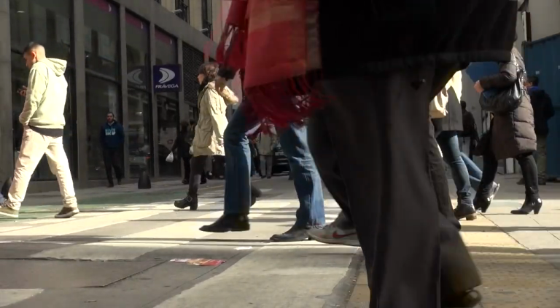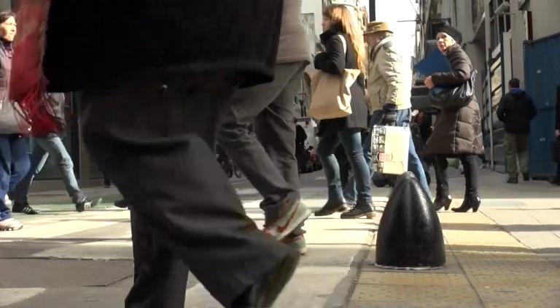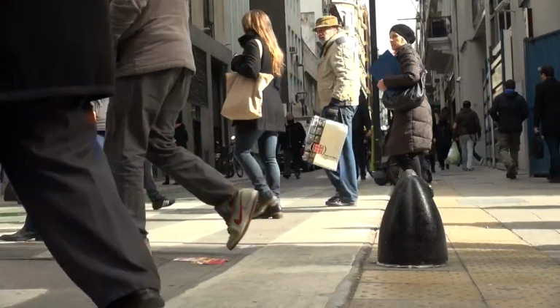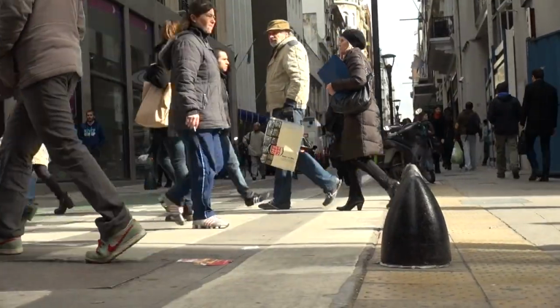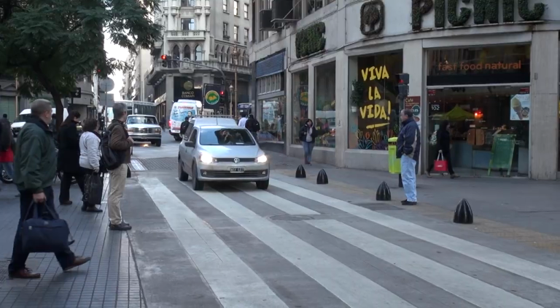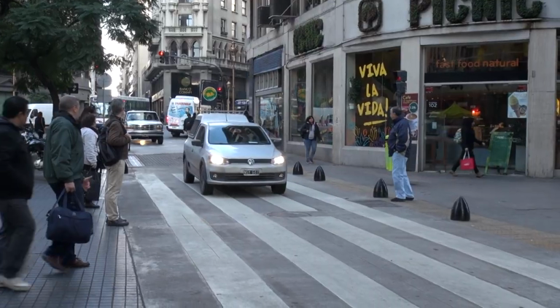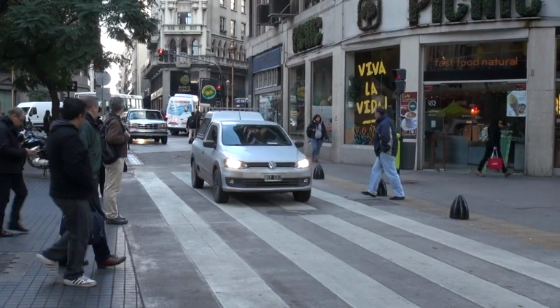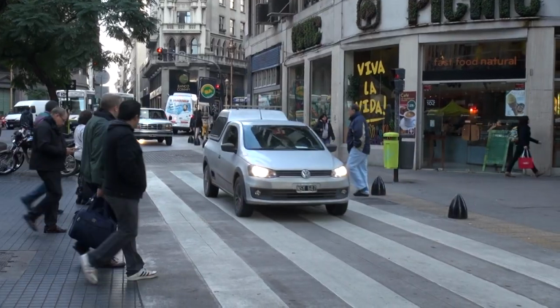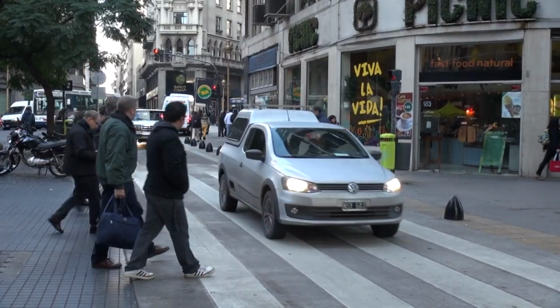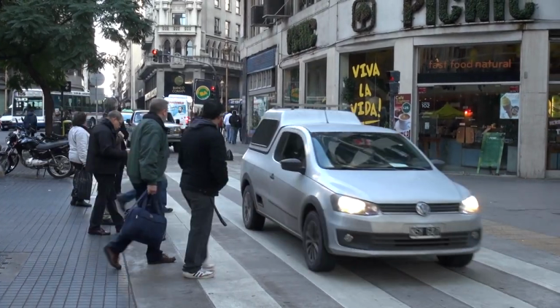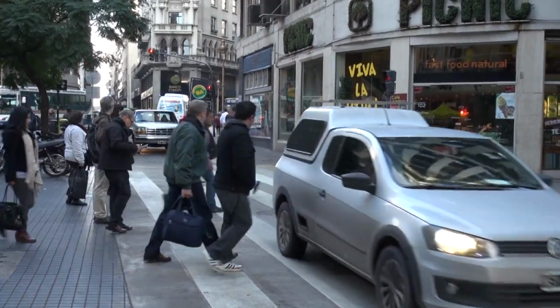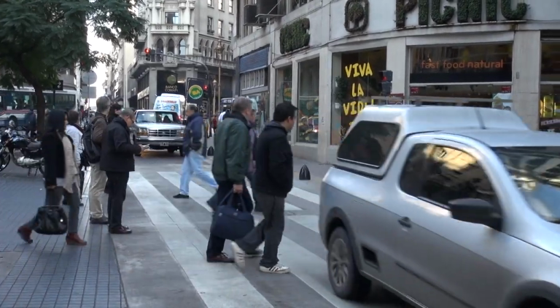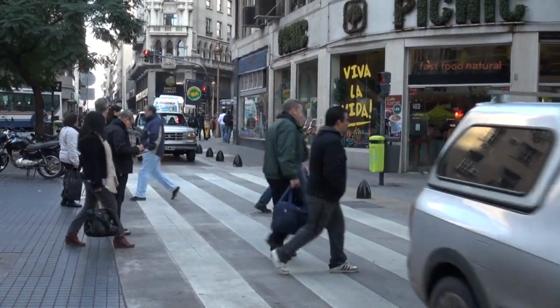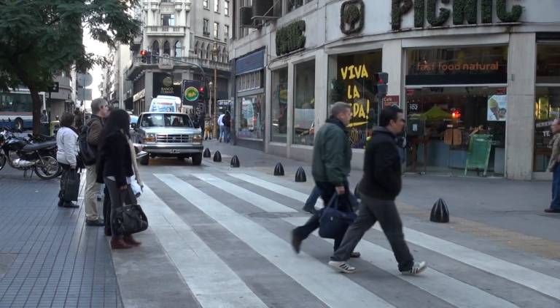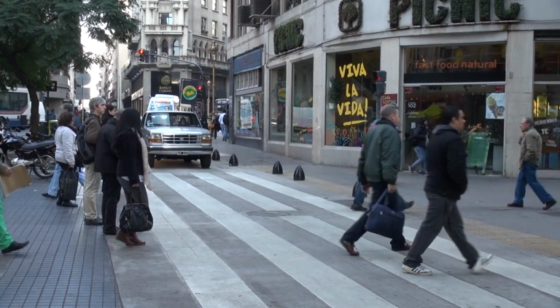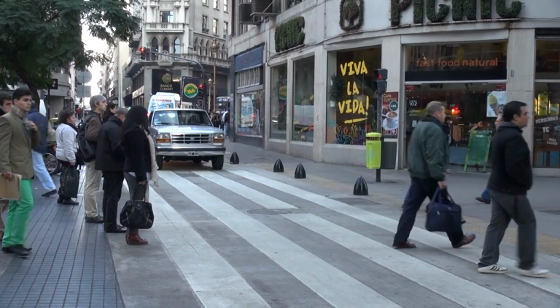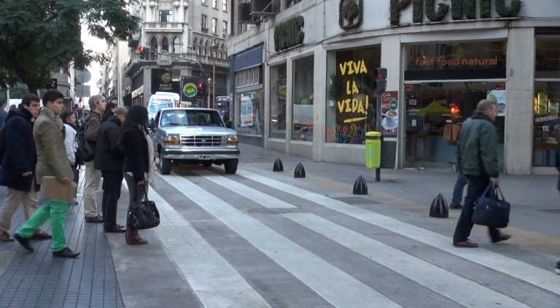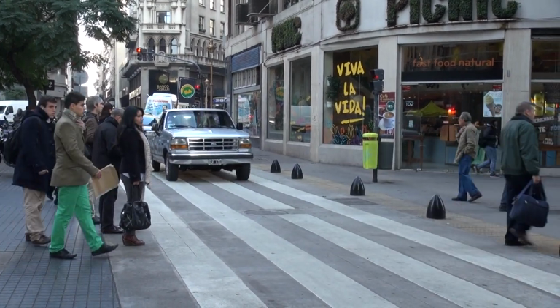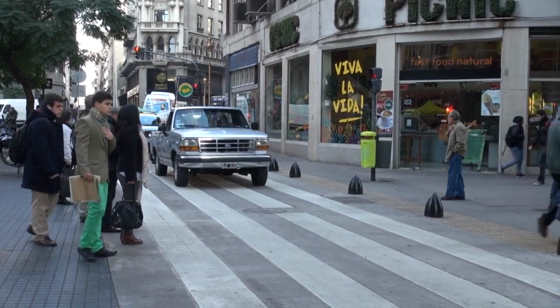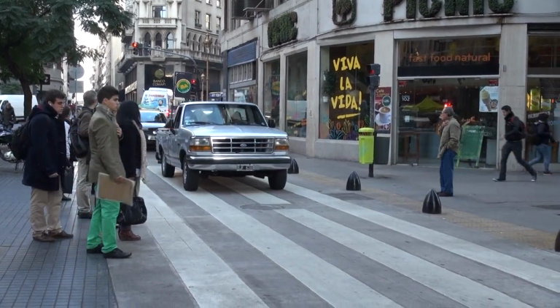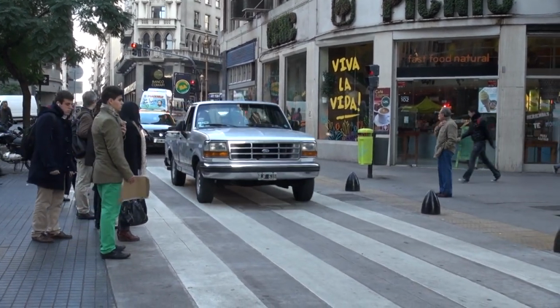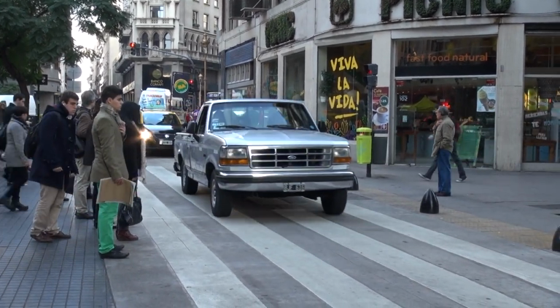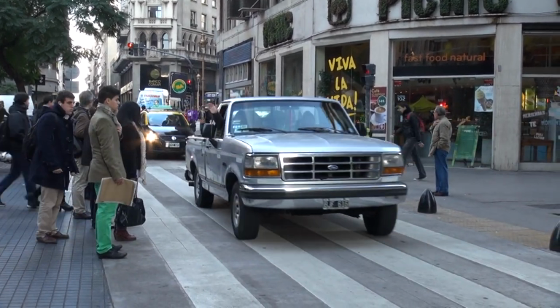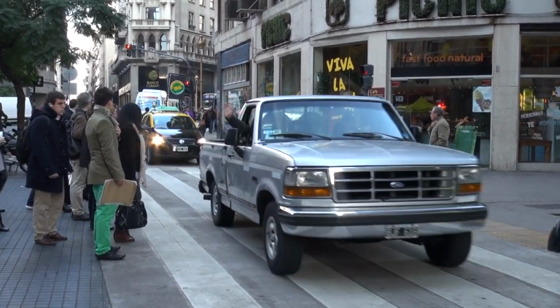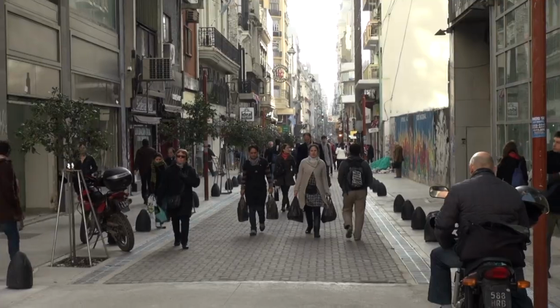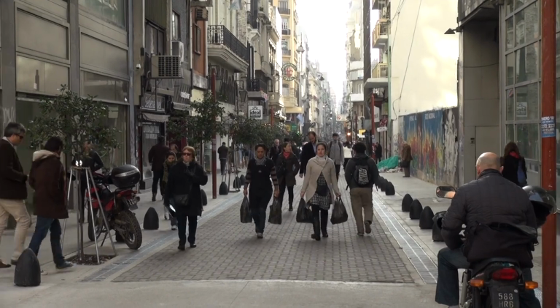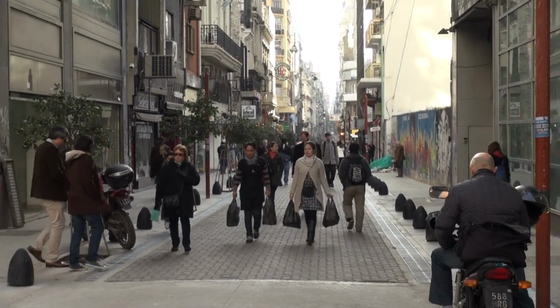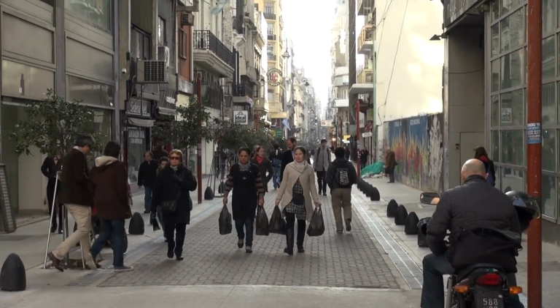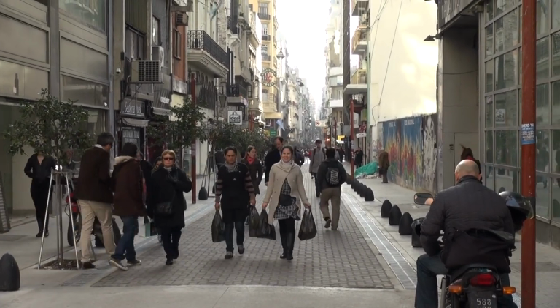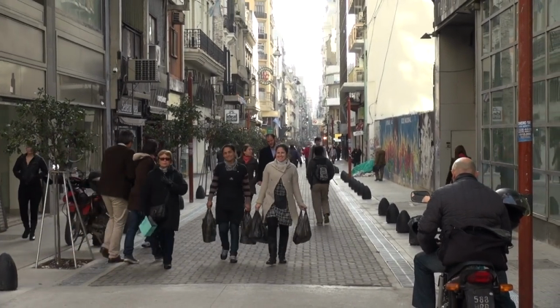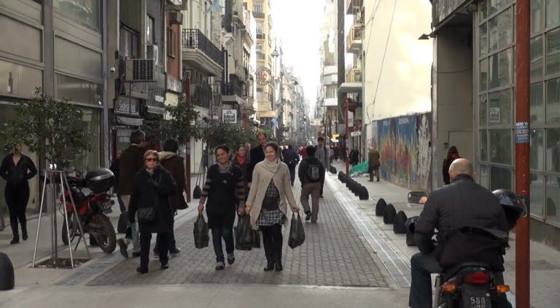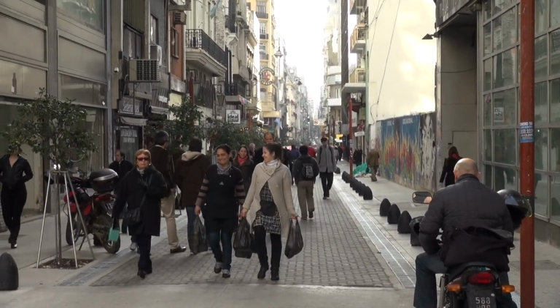Even though that, as we leveled the street with the sidewalk, we made cars go slower. As you can see, cars had to slow down in the area, and it's very convenient for people to walk around, and it's safer.